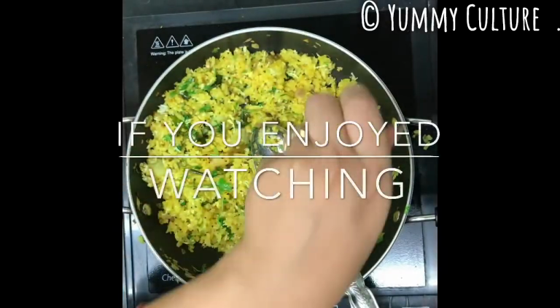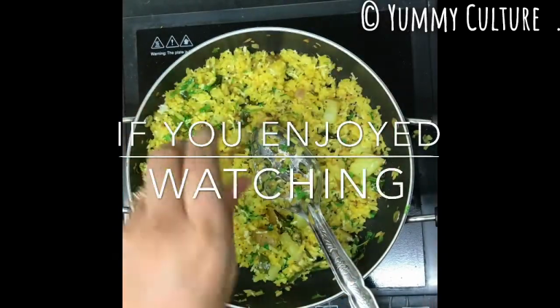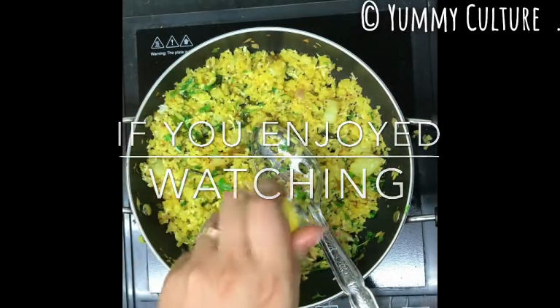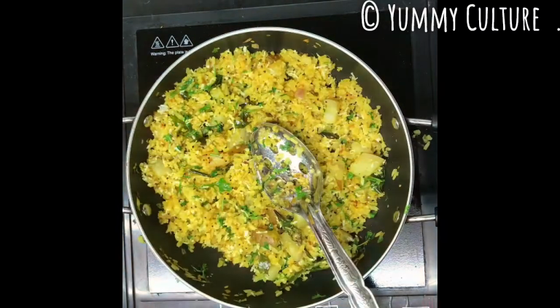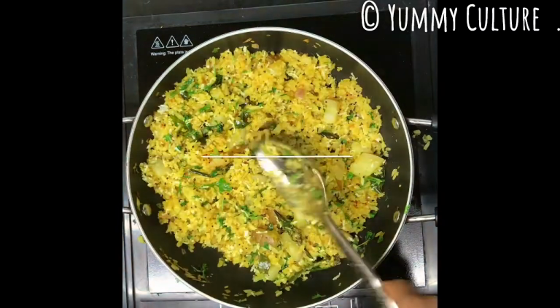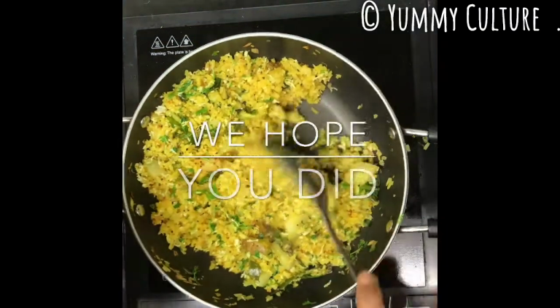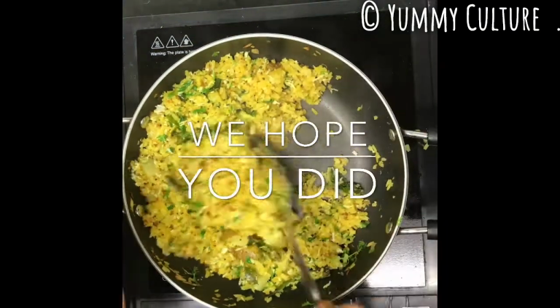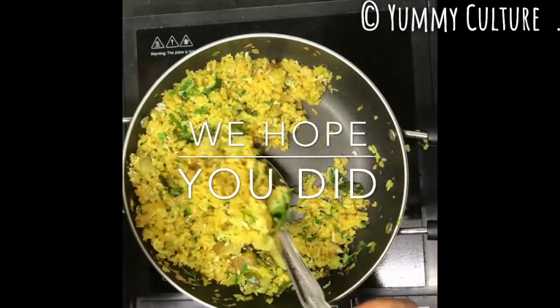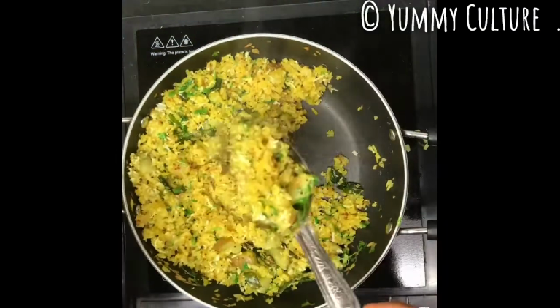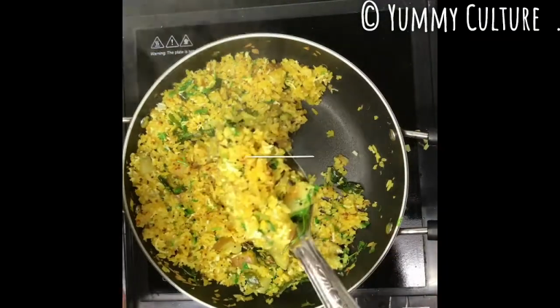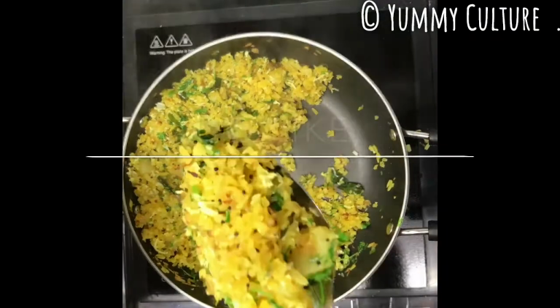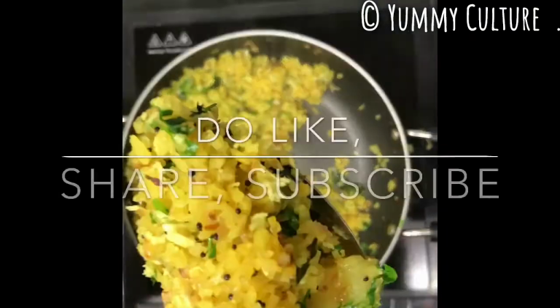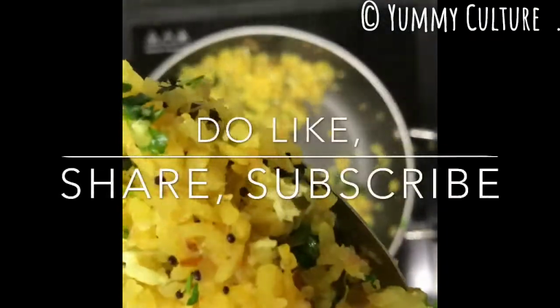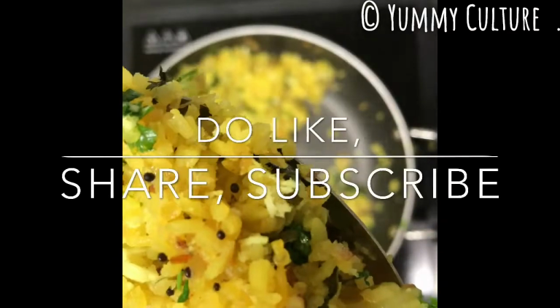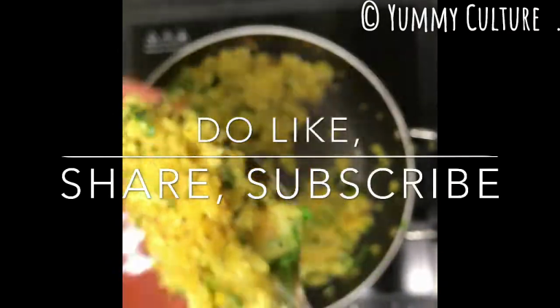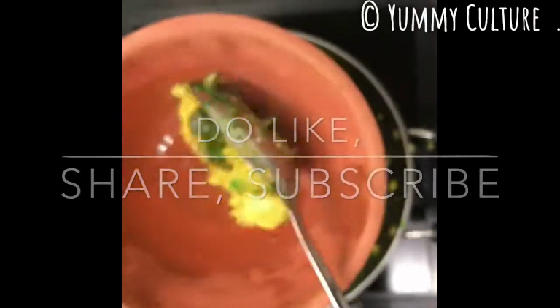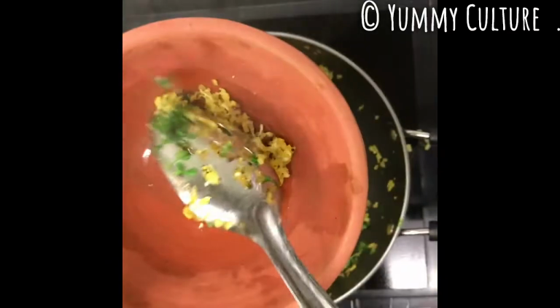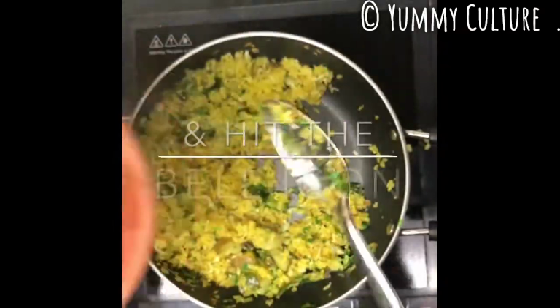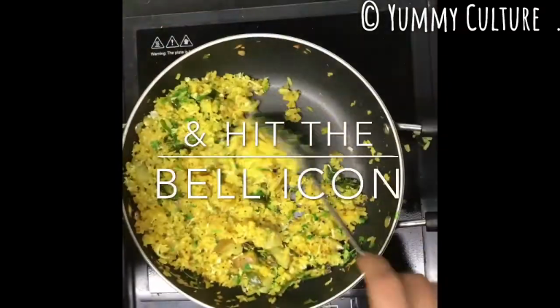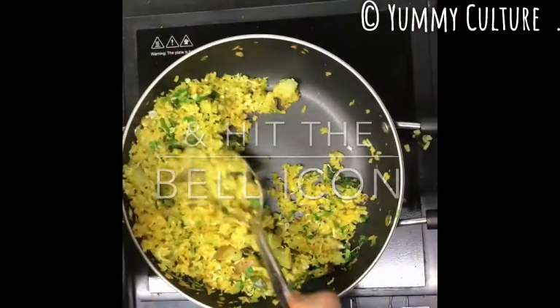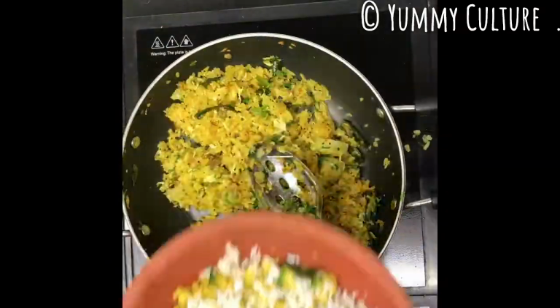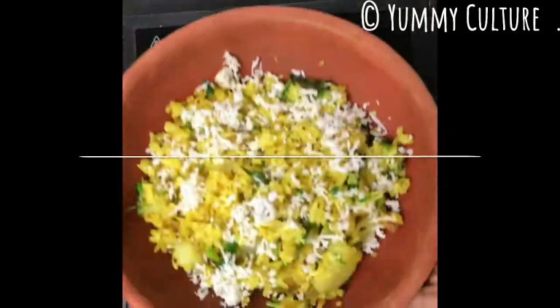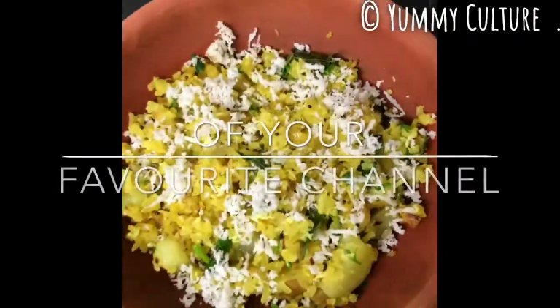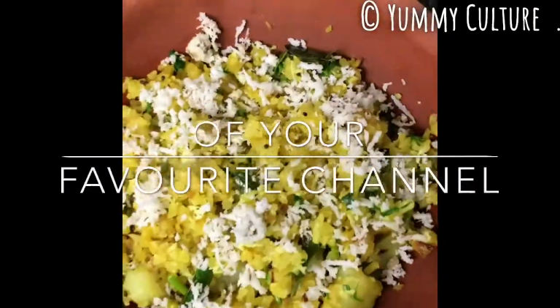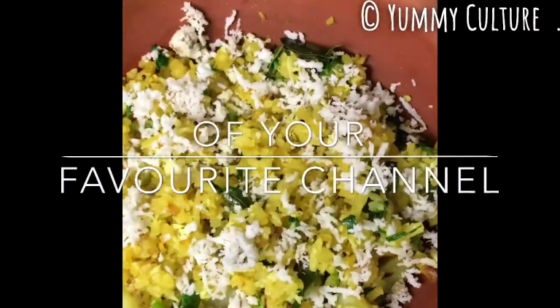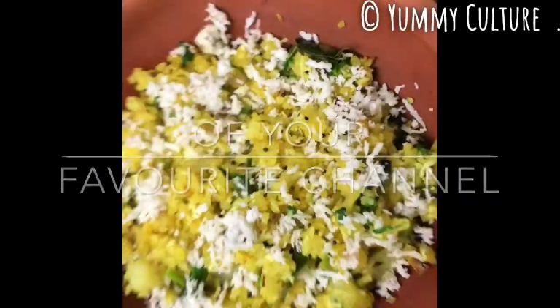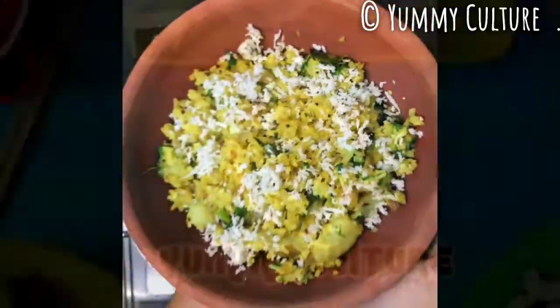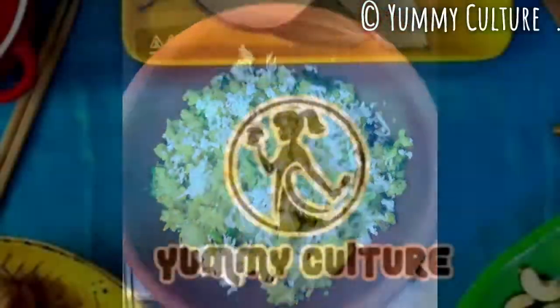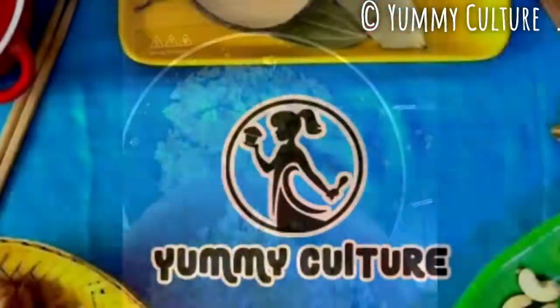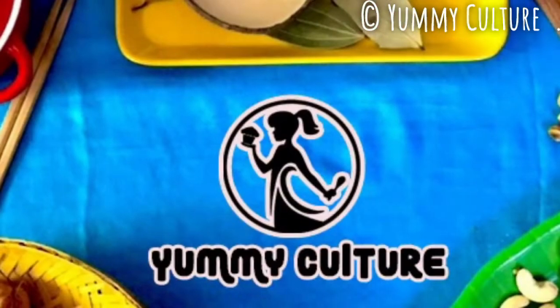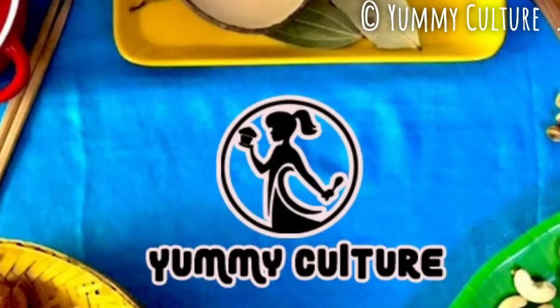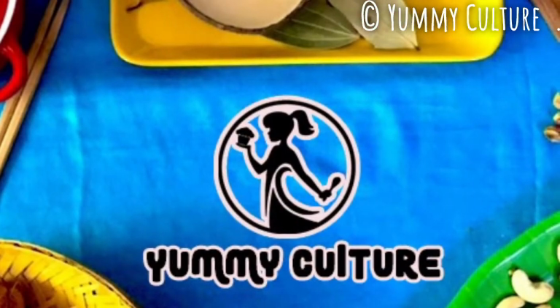Friends, if you enjoyed watching our video, which we hope you did, do like, share, subscribe, and hit the bell icon of your favorite channel, Yummy Culture.